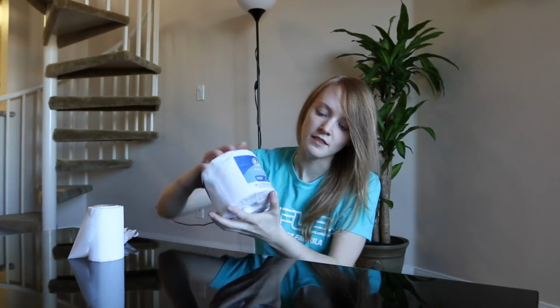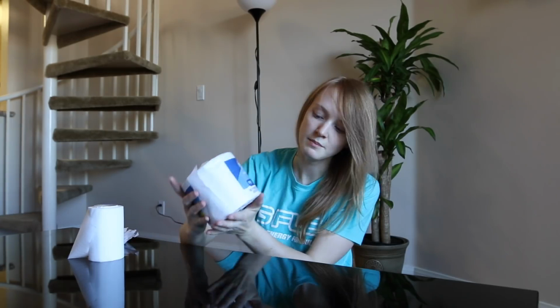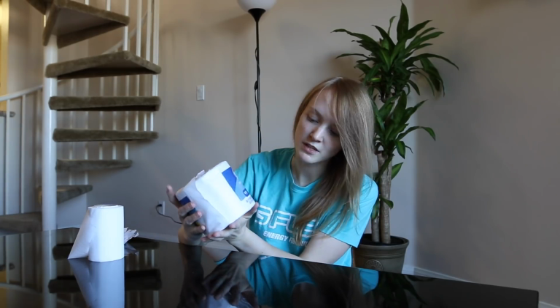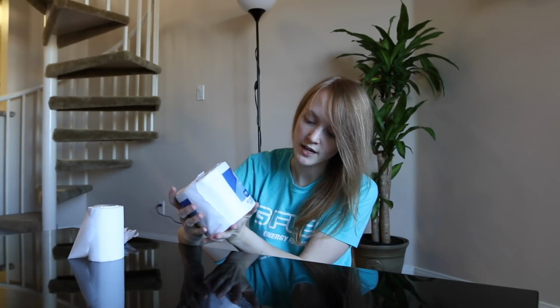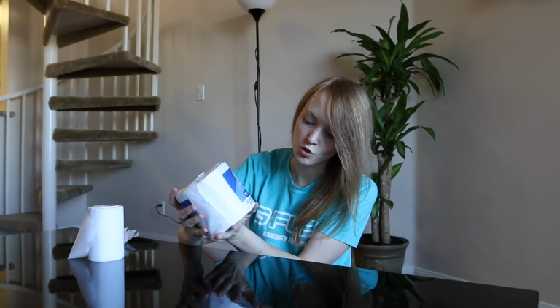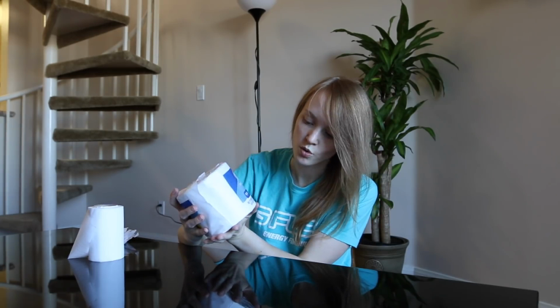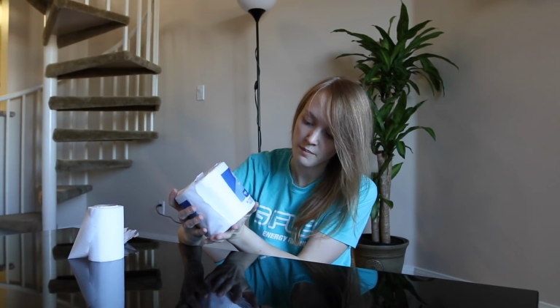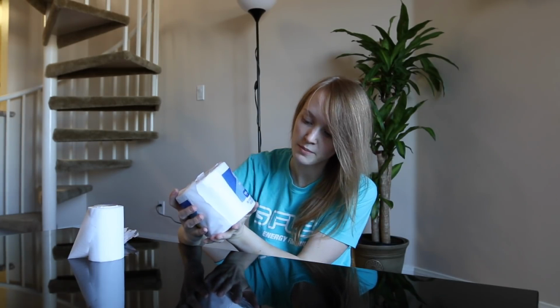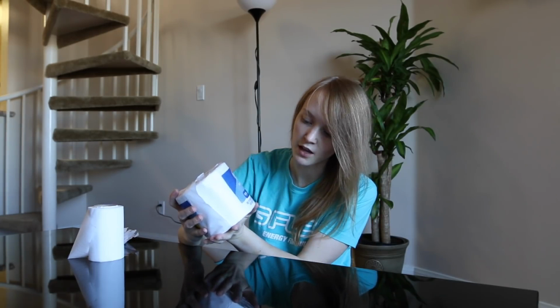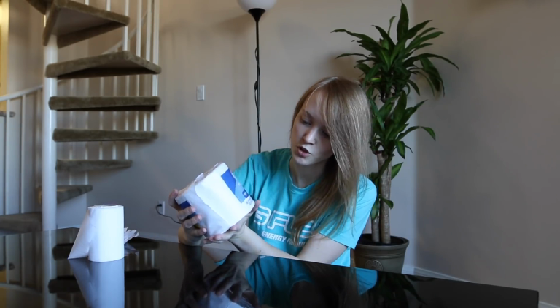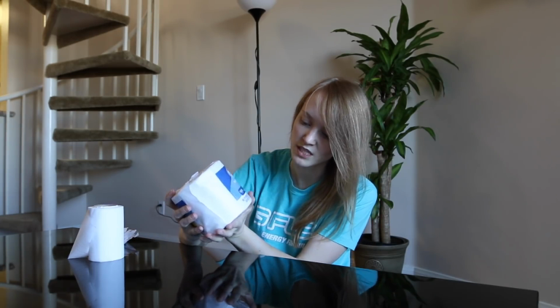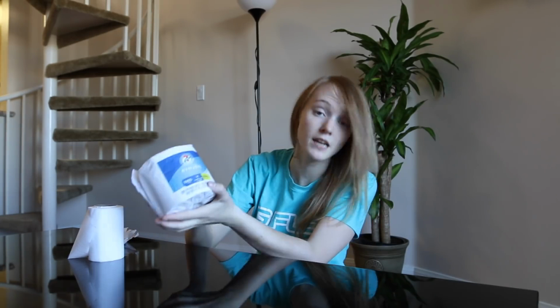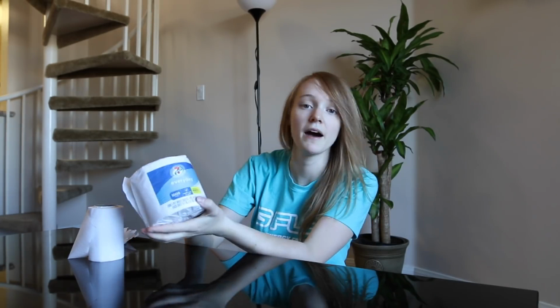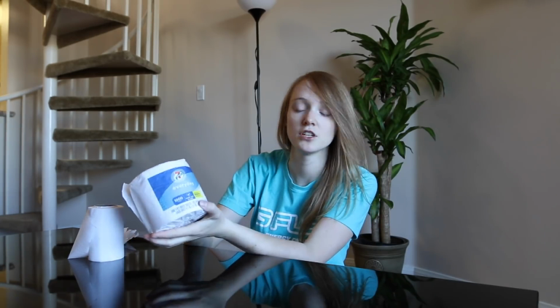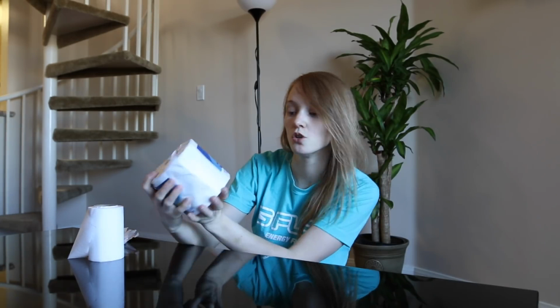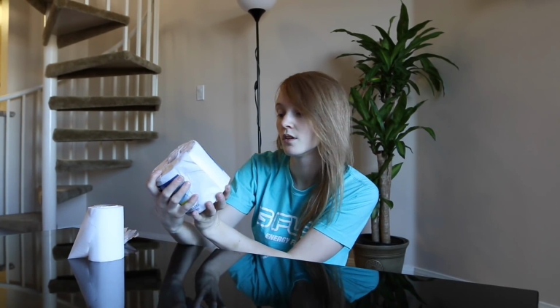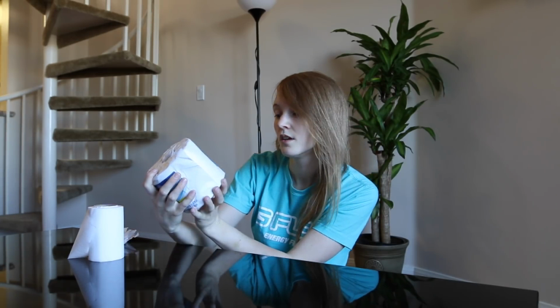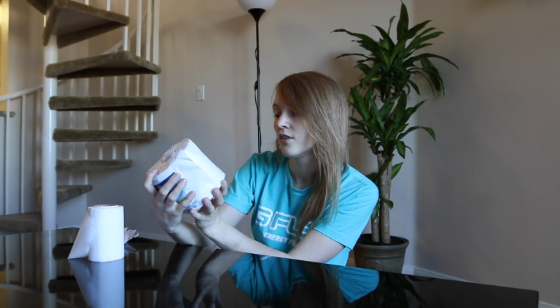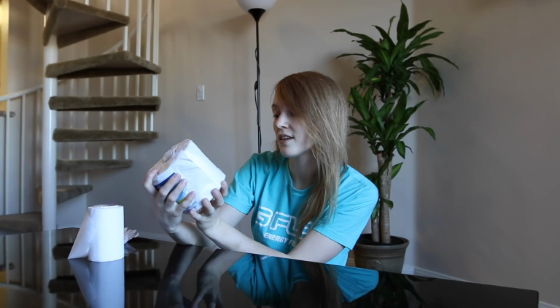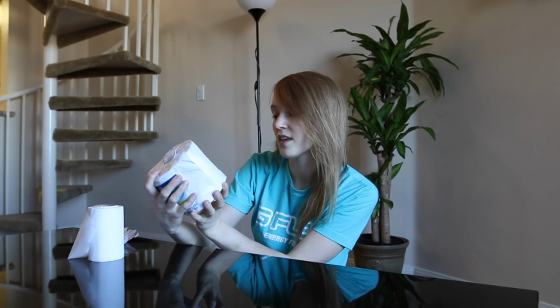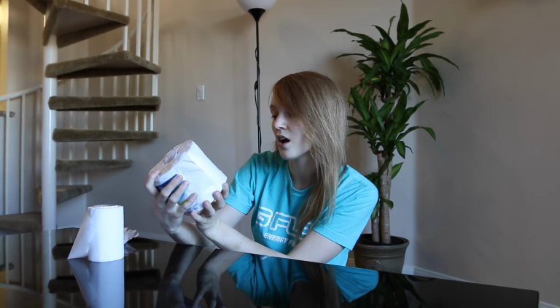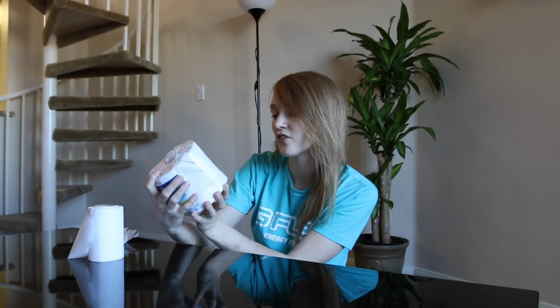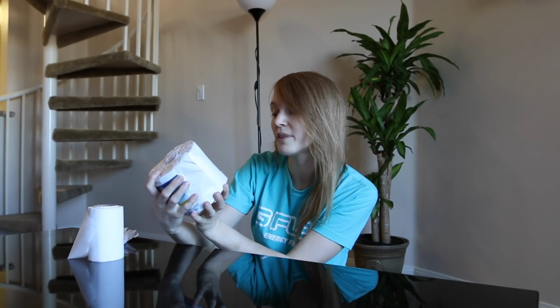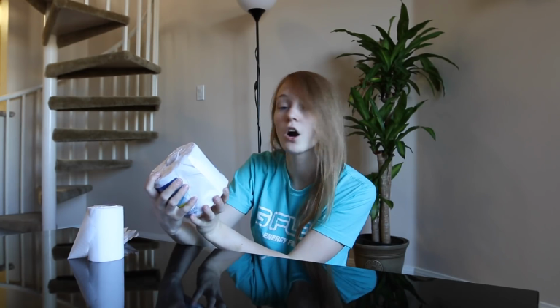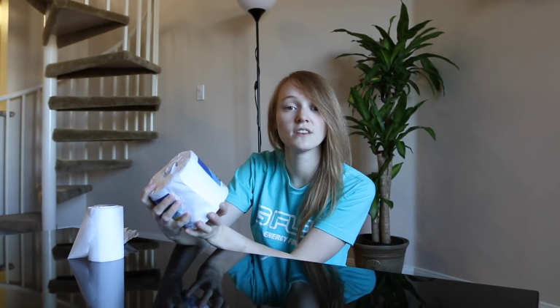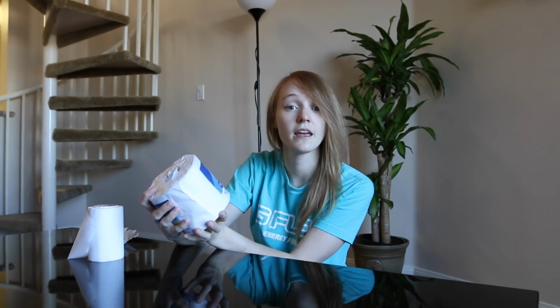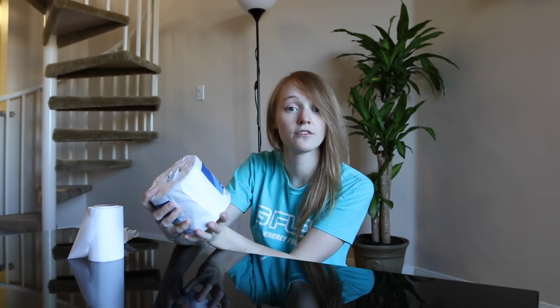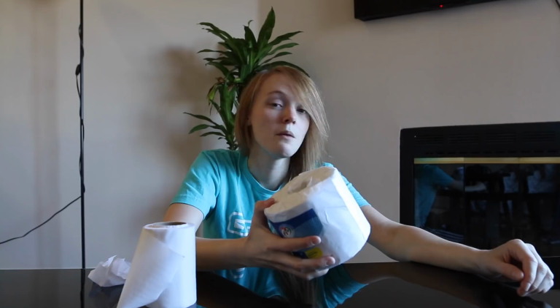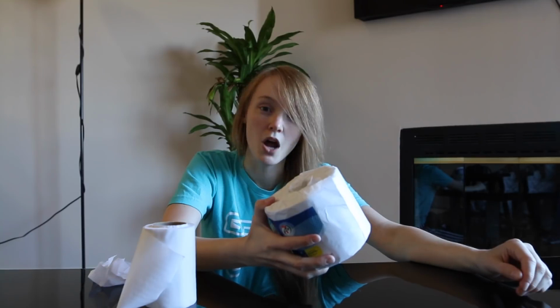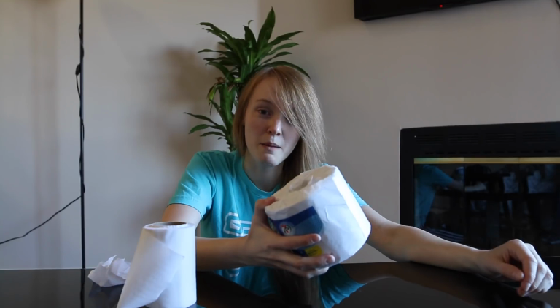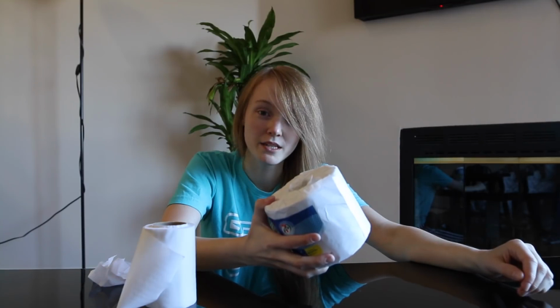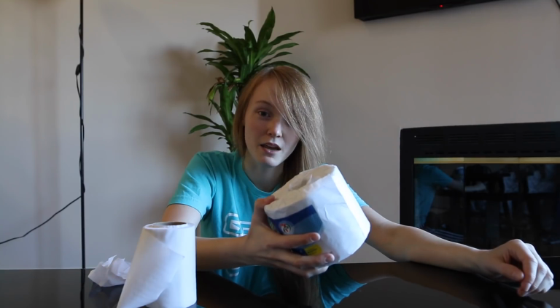They seem to be trying to compare themselves to Scott bath tissue, saying that they are septic and RV safe. But are they butt safe?